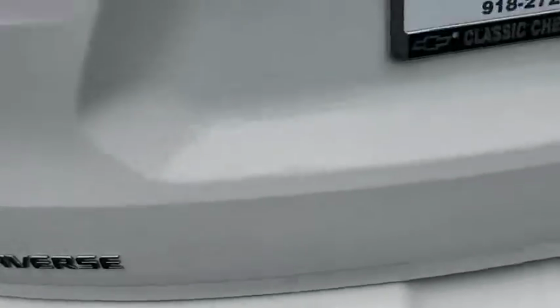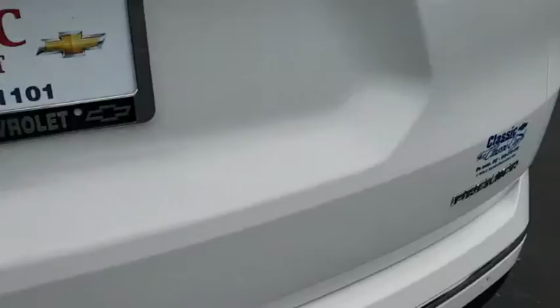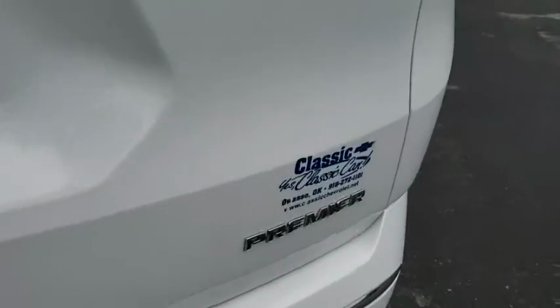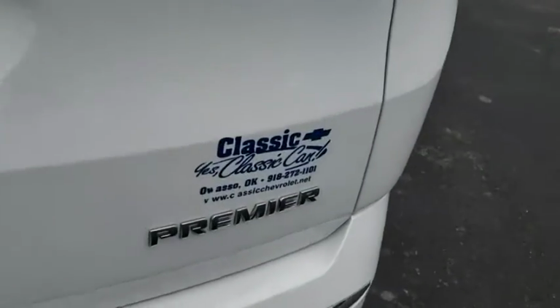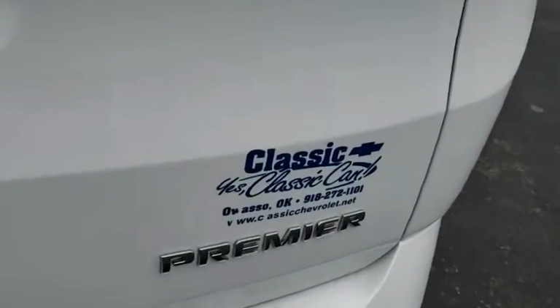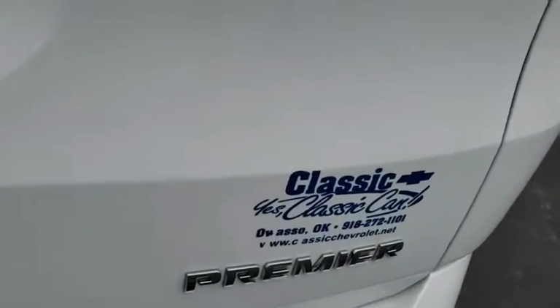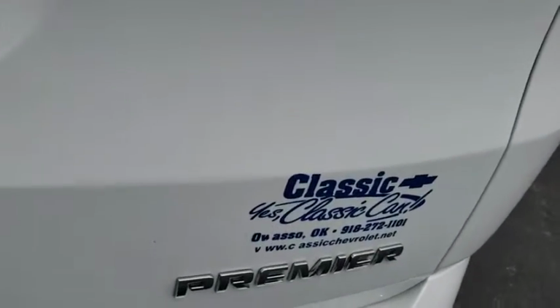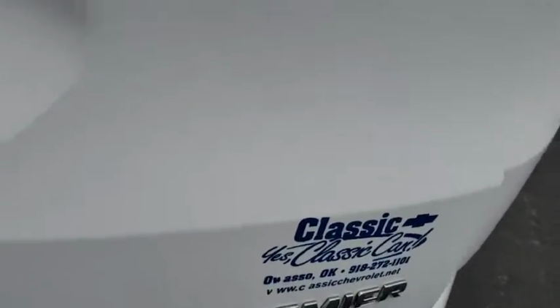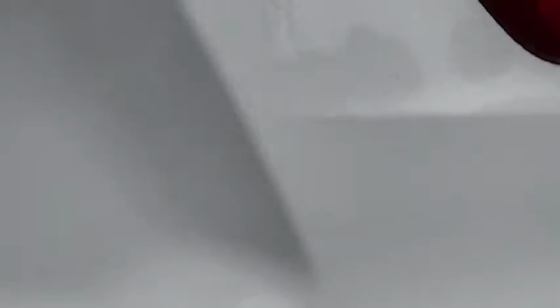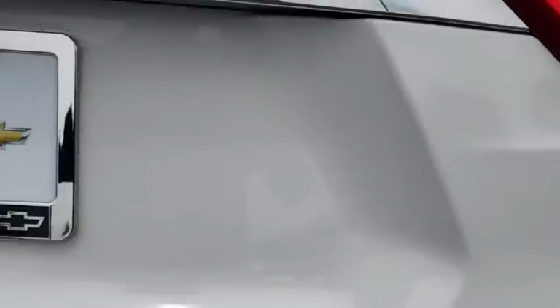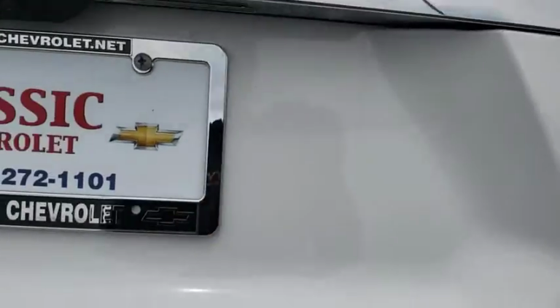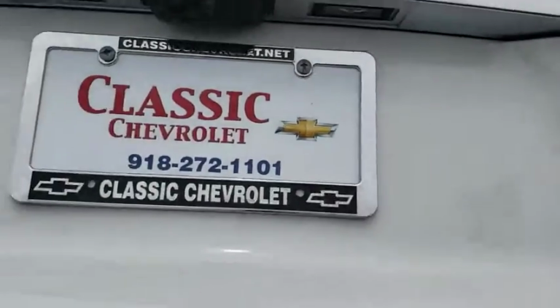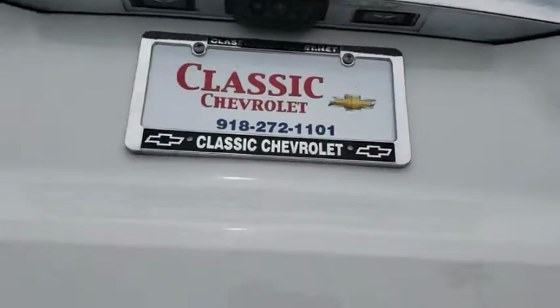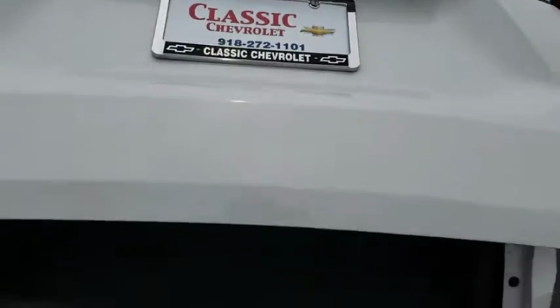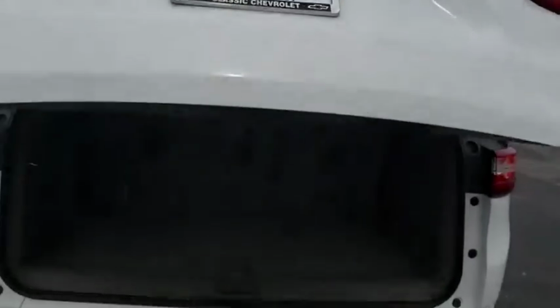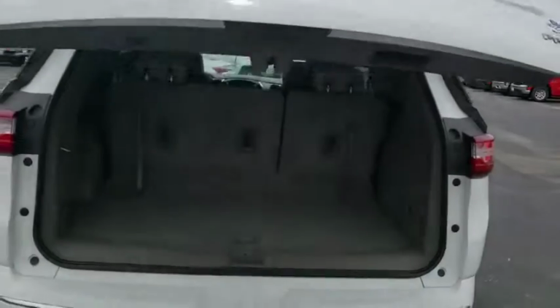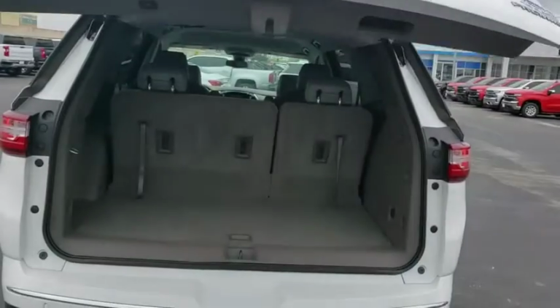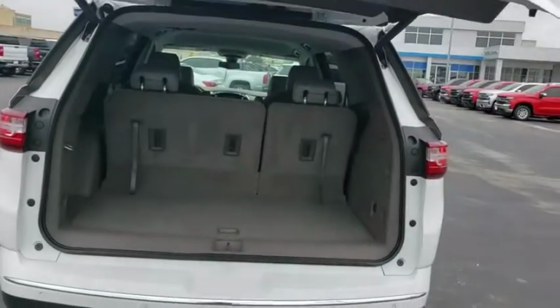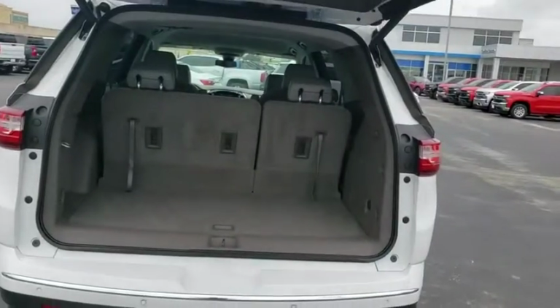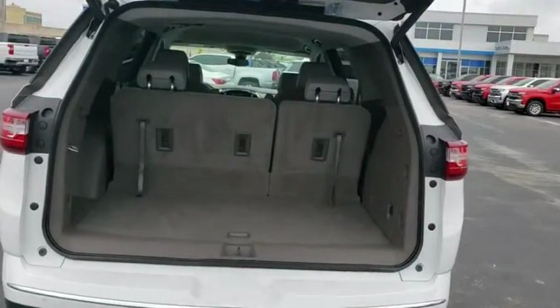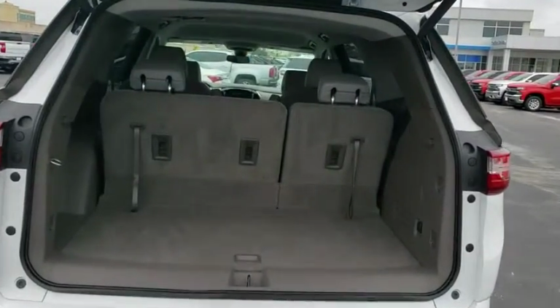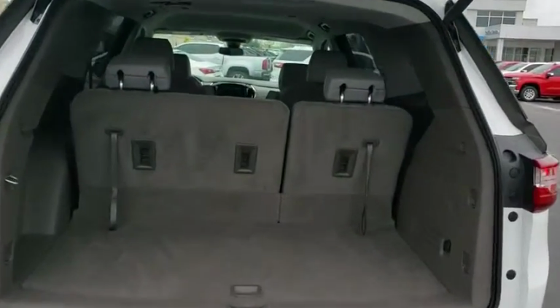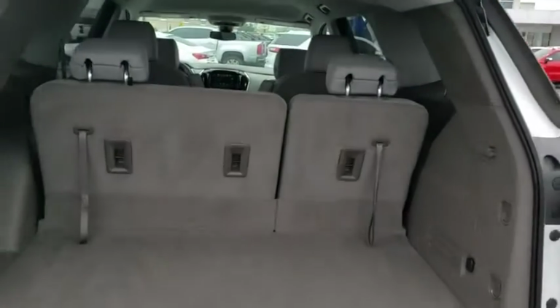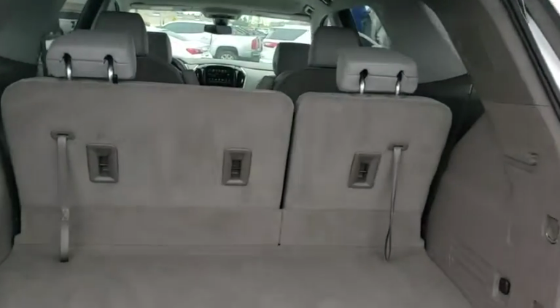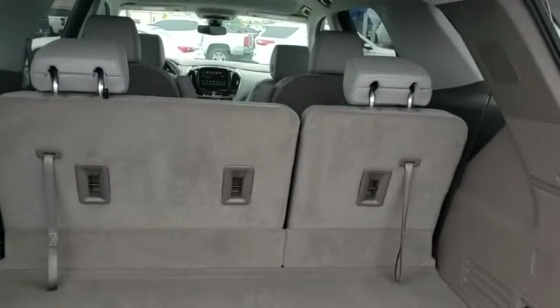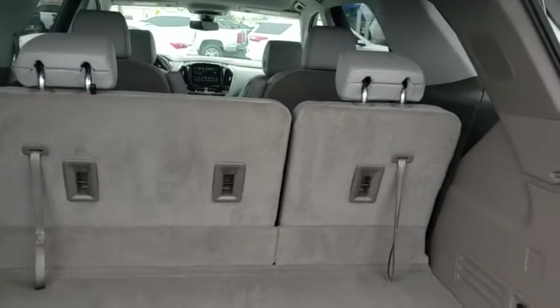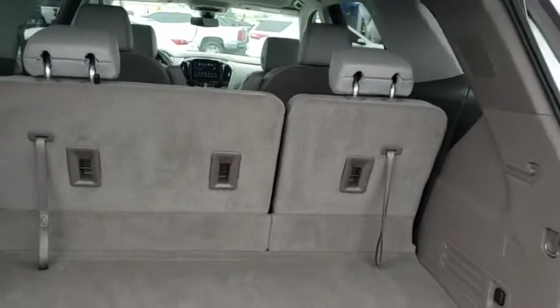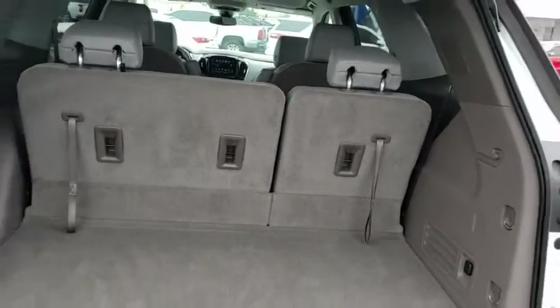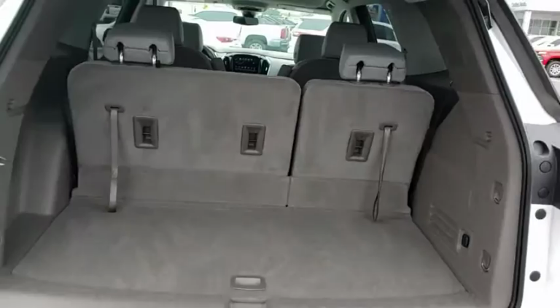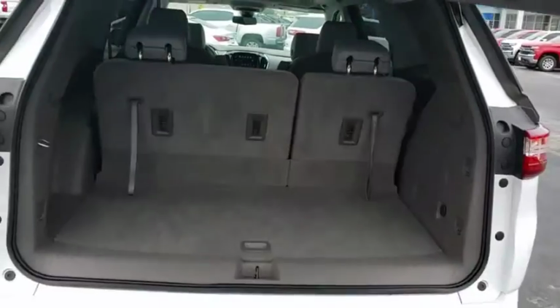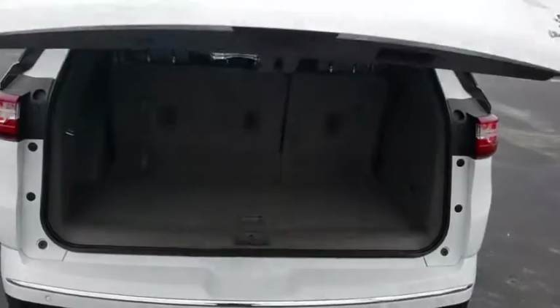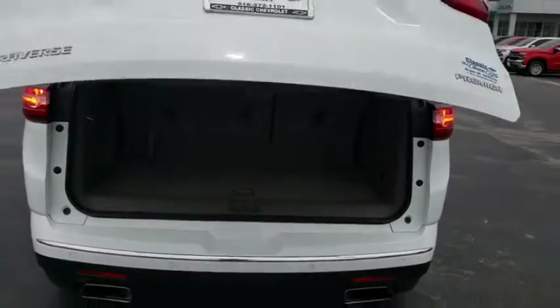Leather-wrapped steering wheel, Bluetooth, adjustable steering wheel, floor mats, cruise control, aluminum wheels, auto-dimming rear-view mirror, four-wheel disc brakes, rear defrost. Come see the car for yourself.